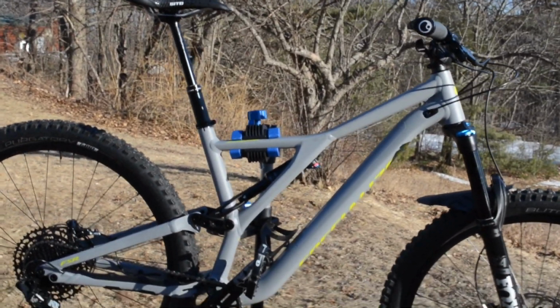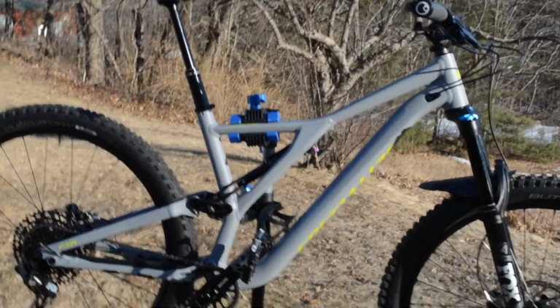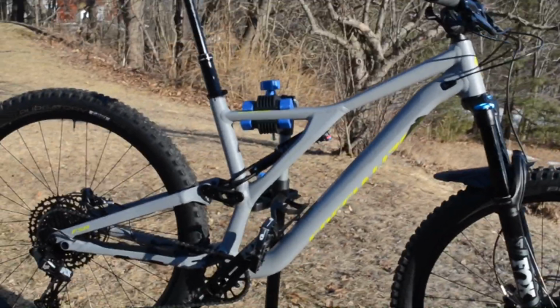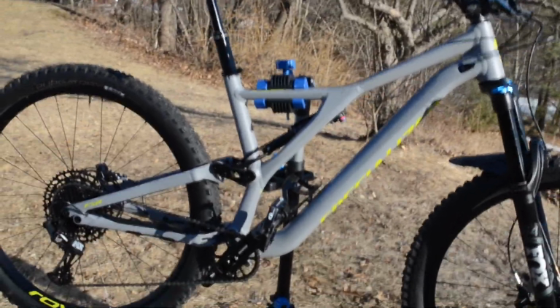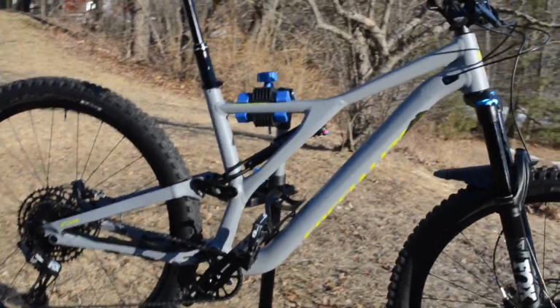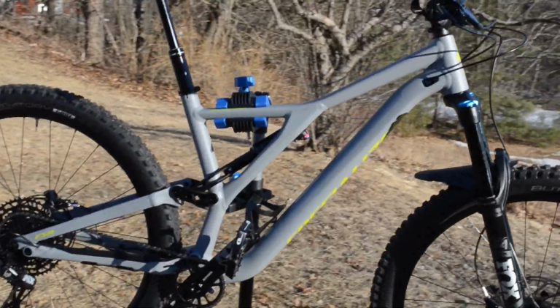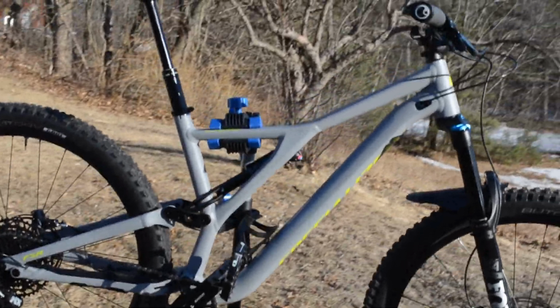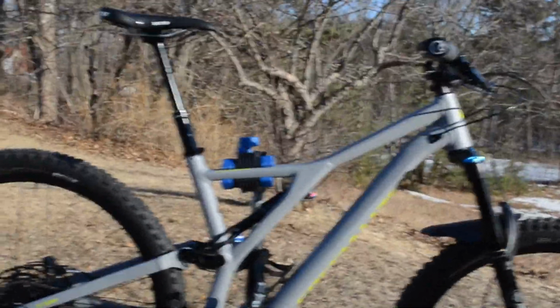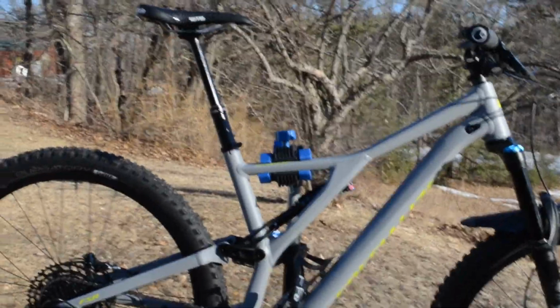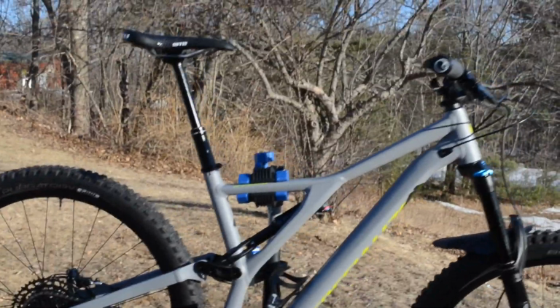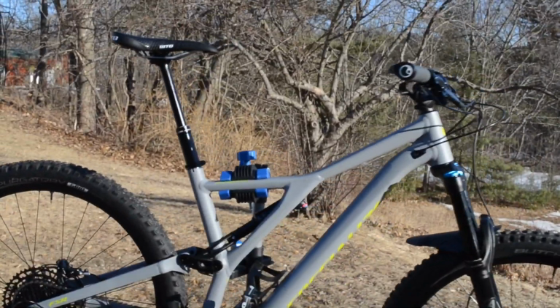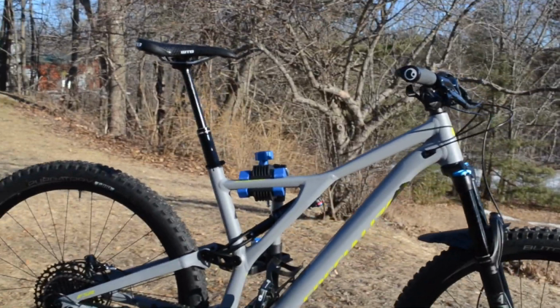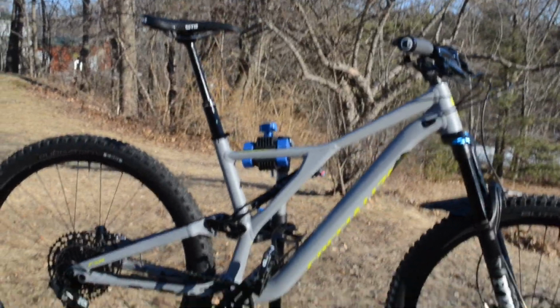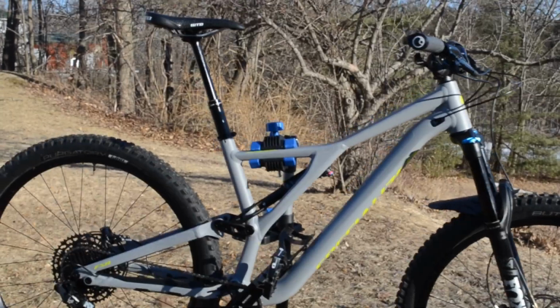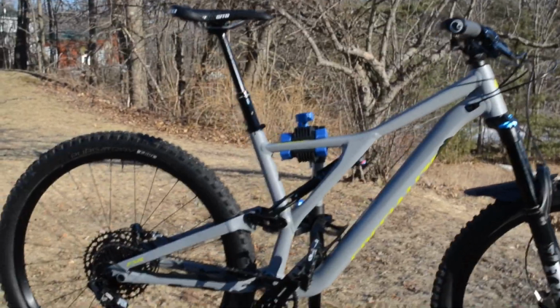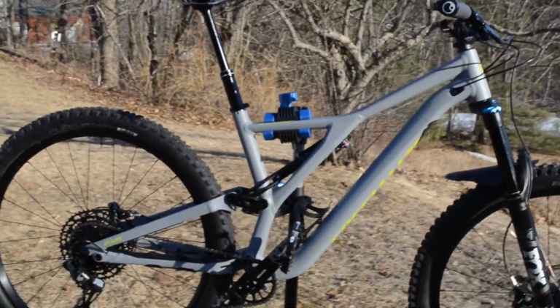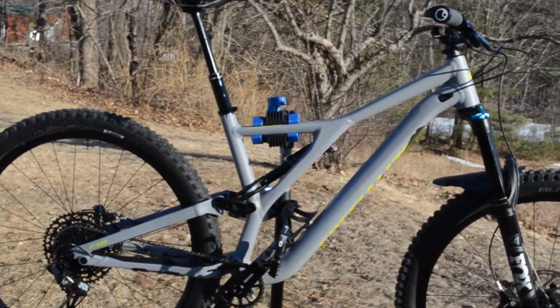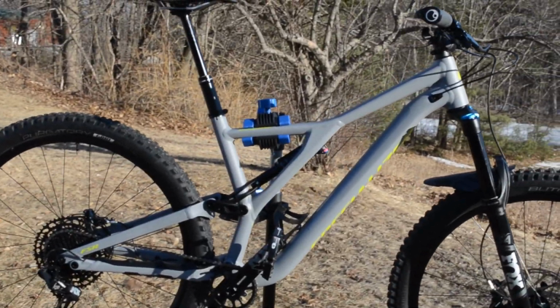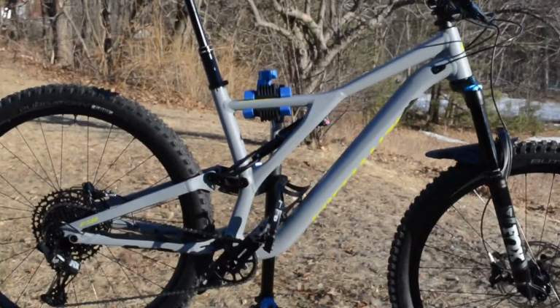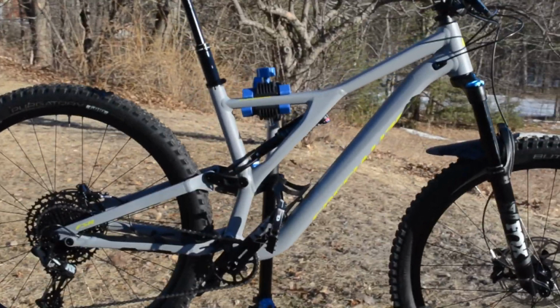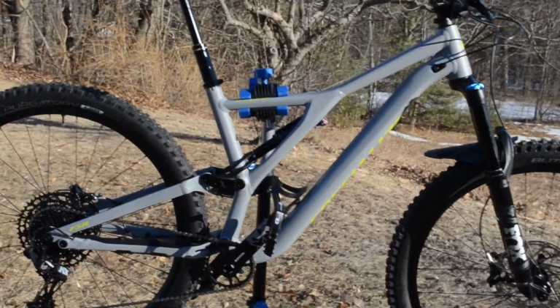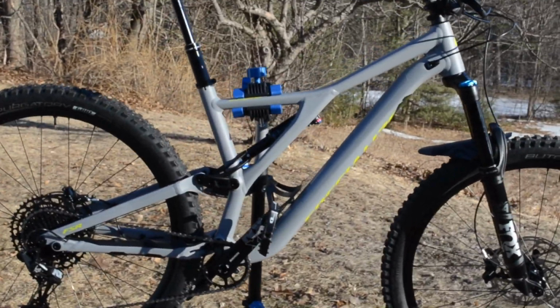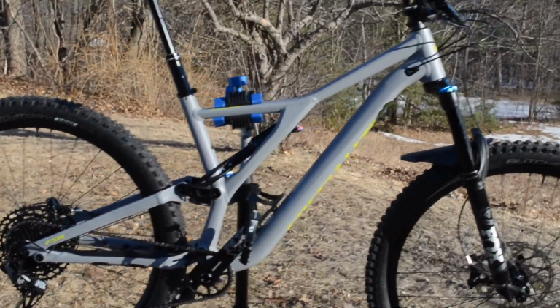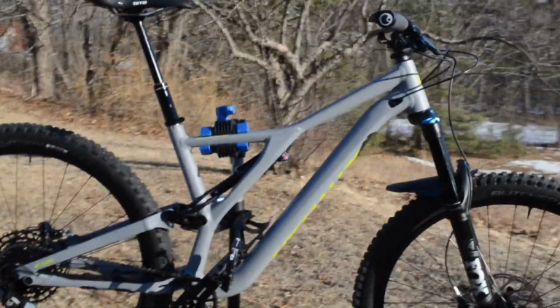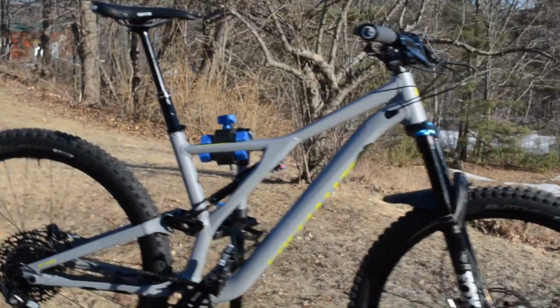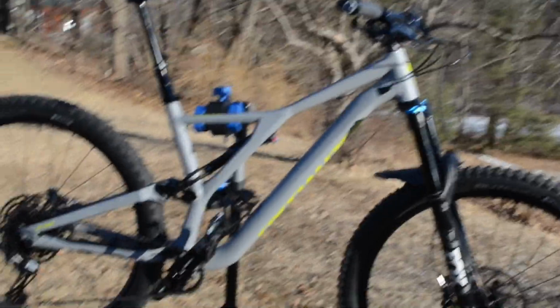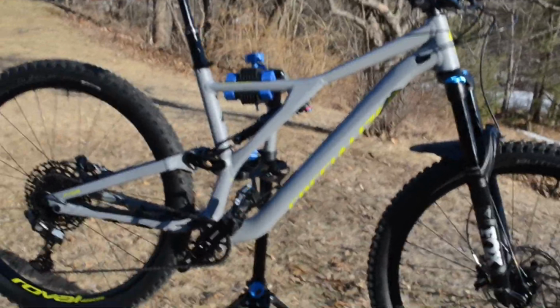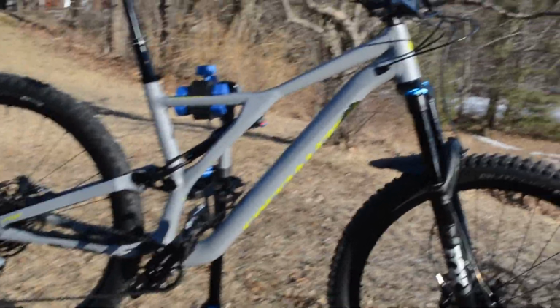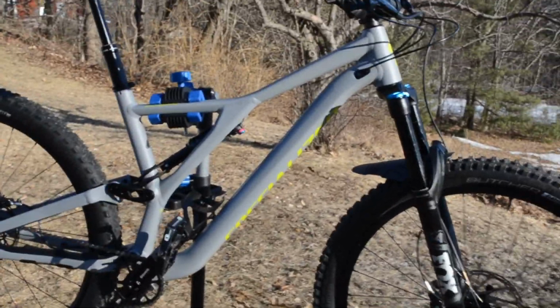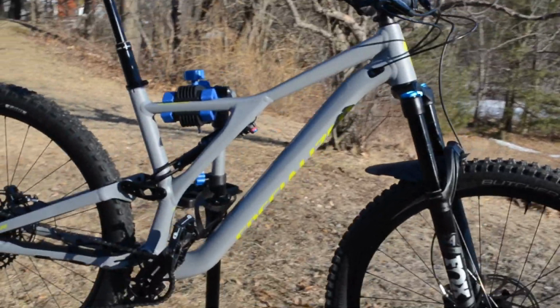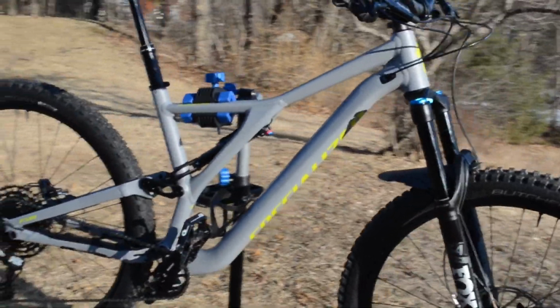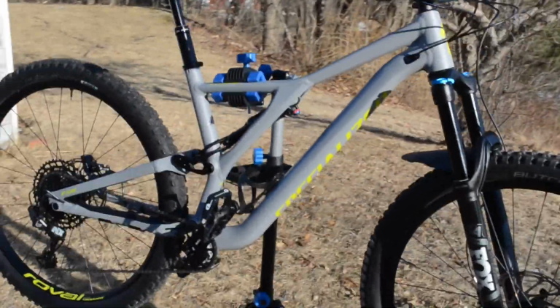I'm really excited to see how it feels. I do like to ride in a more upright position, so when I was going out and trying bikes, I rode a lot of them. The Pipeline I rode unseen.